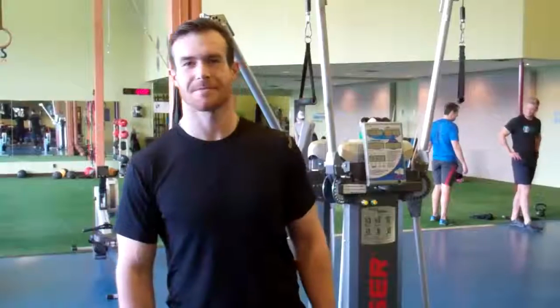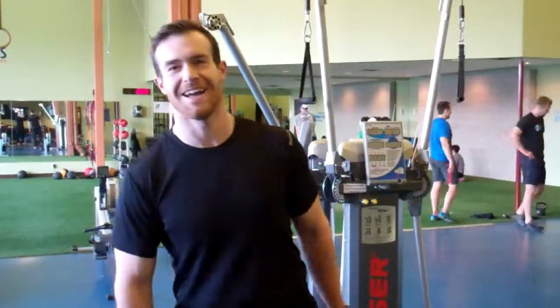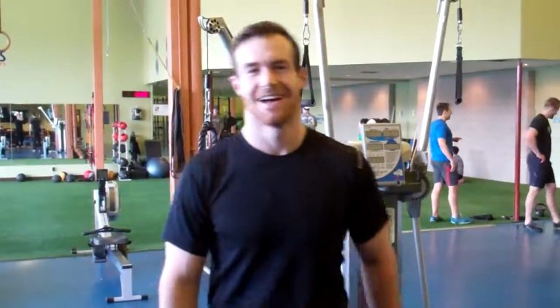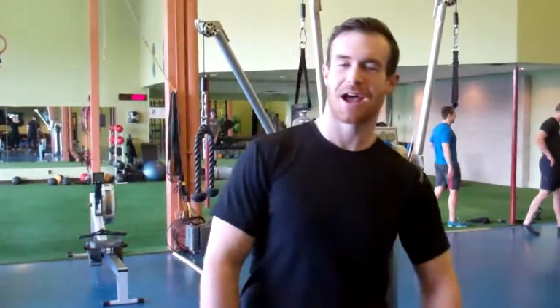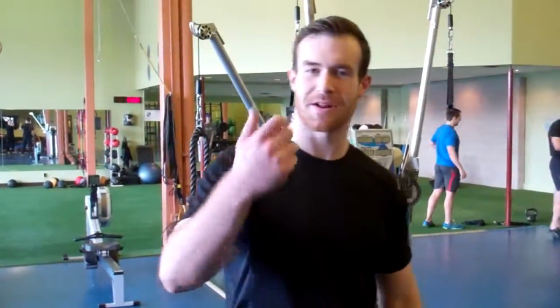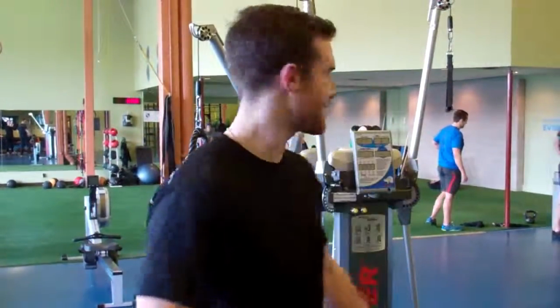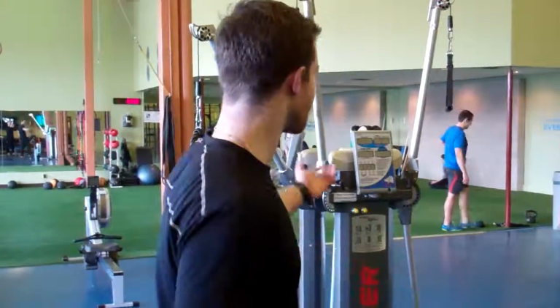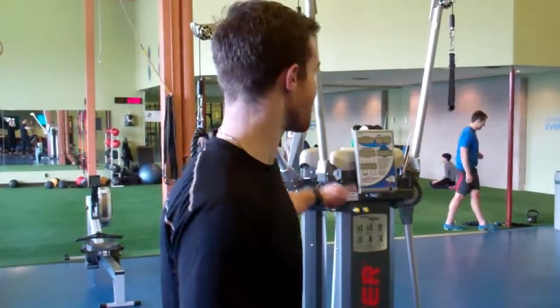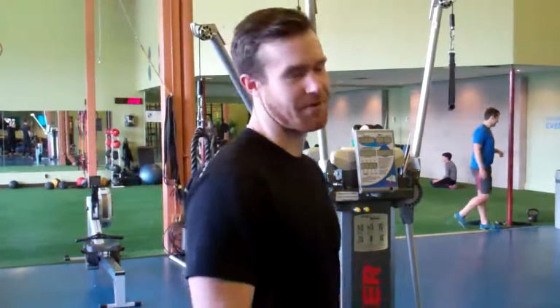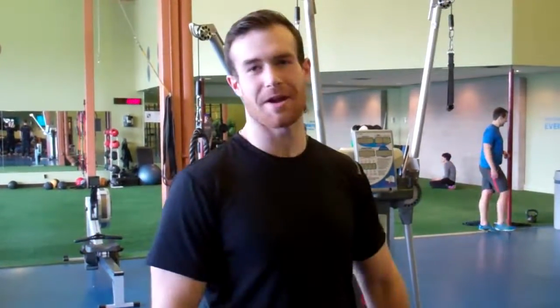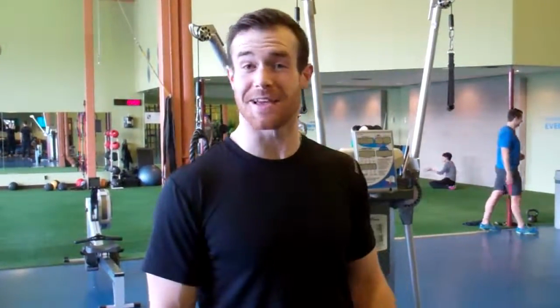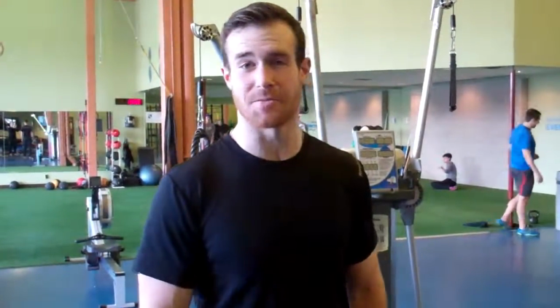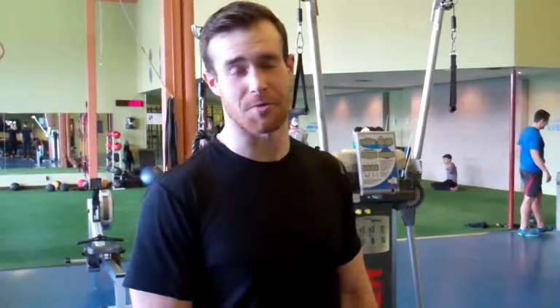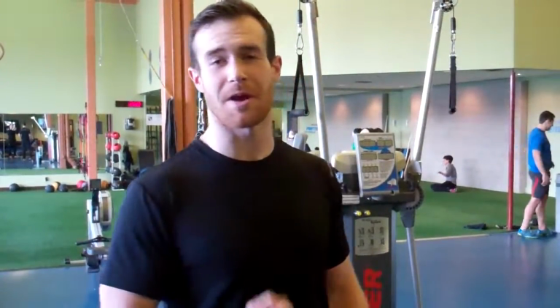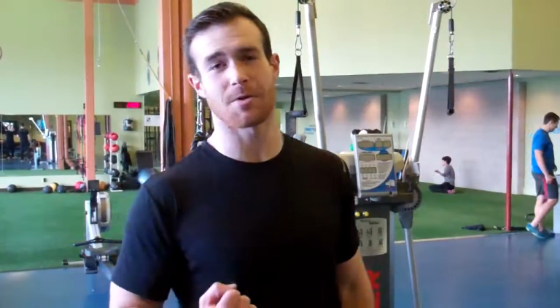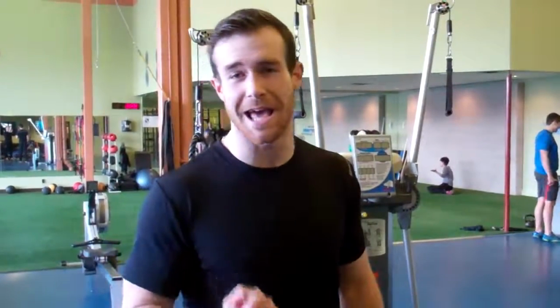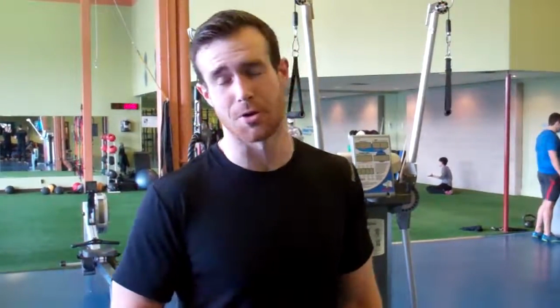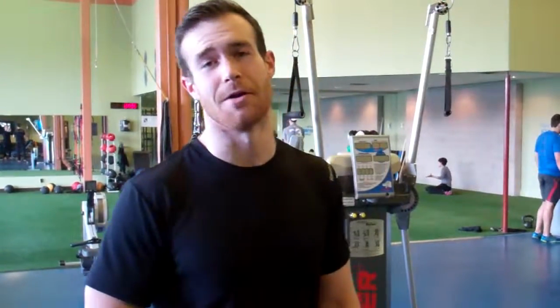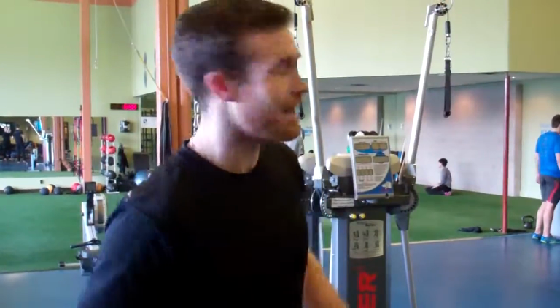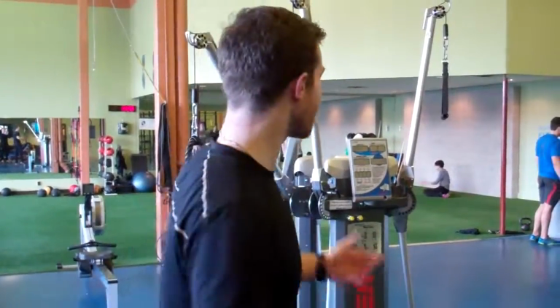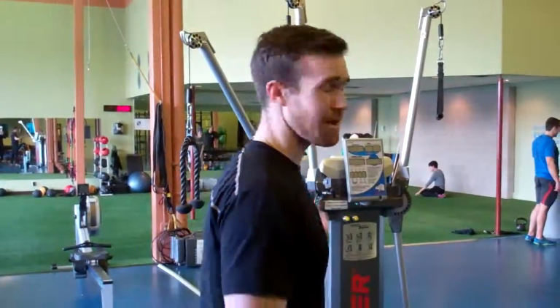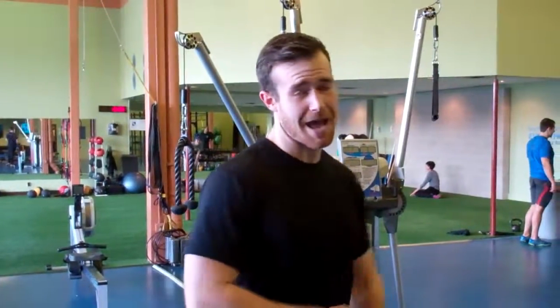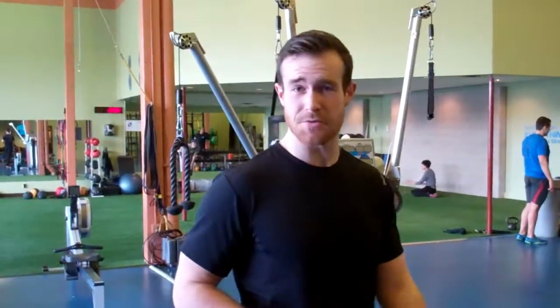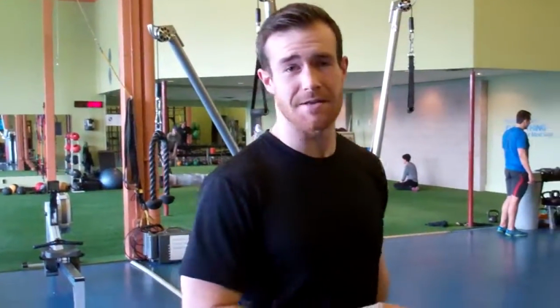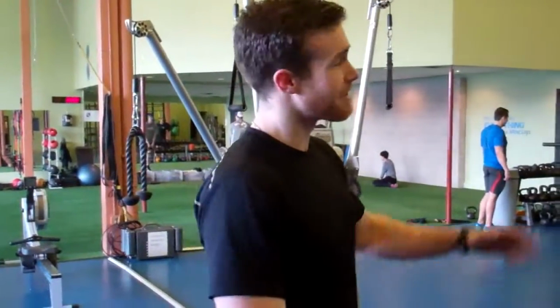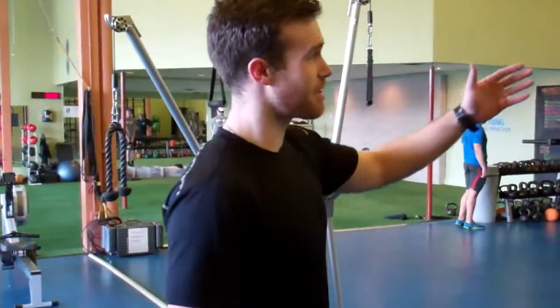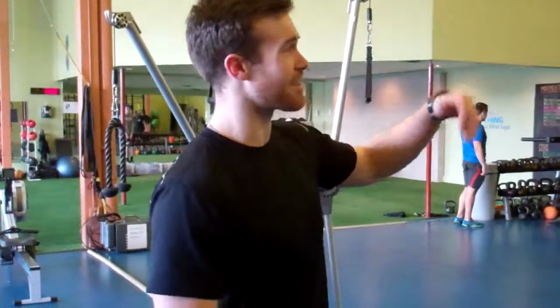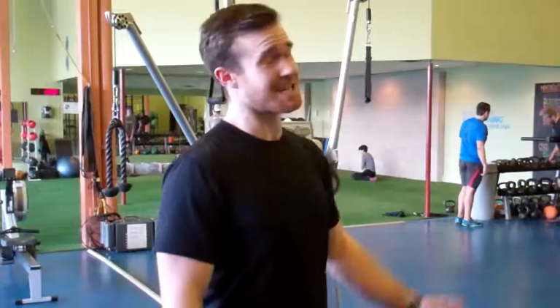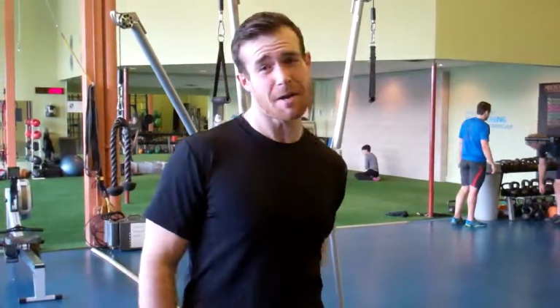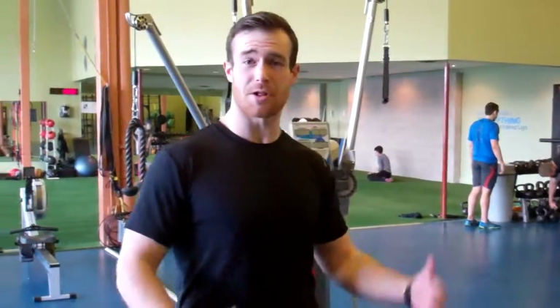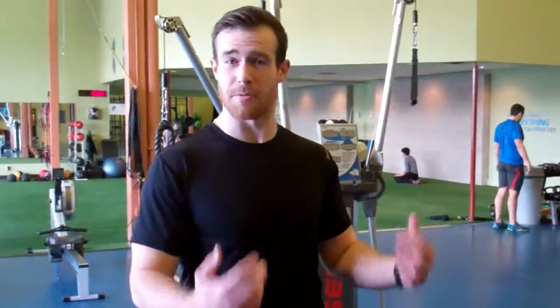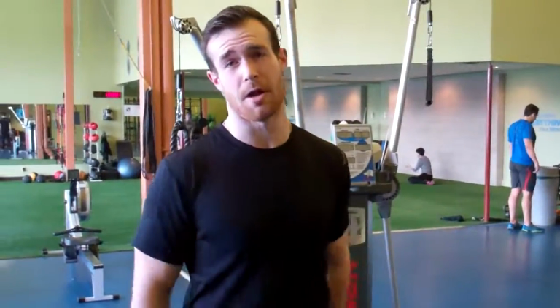Hi, I'm John. I've got the exercise of the month here for you. It's on the Kaiser machine. We're going to be working on something called an X pull down. An X pull down is a back exercise — it's going to simulate something like a chin up or a close grip pull up.